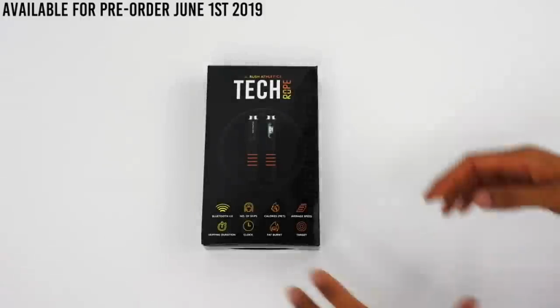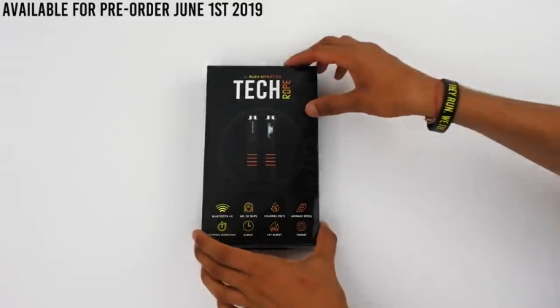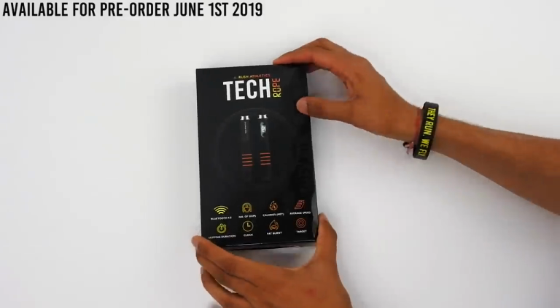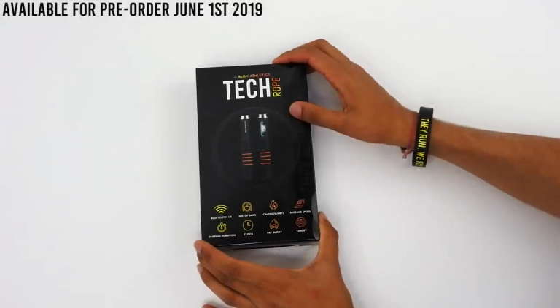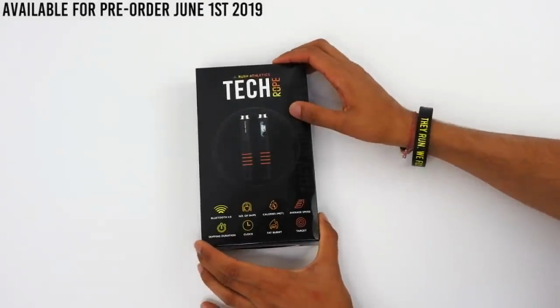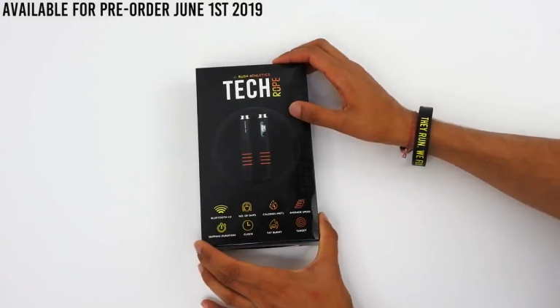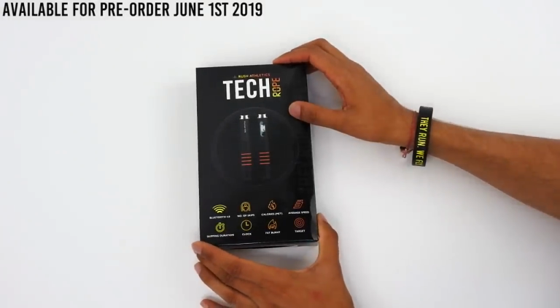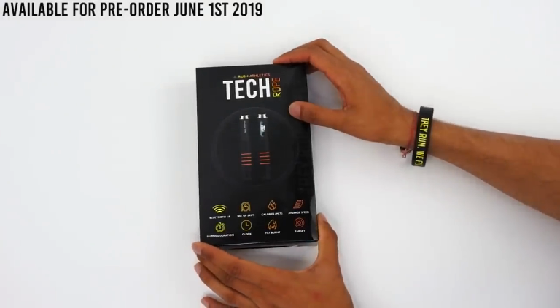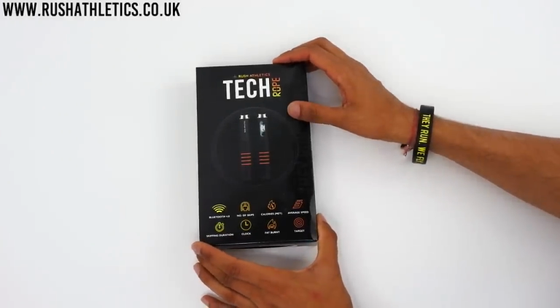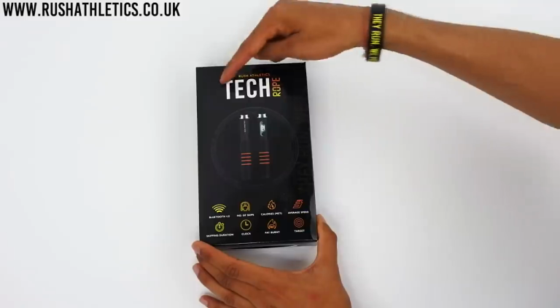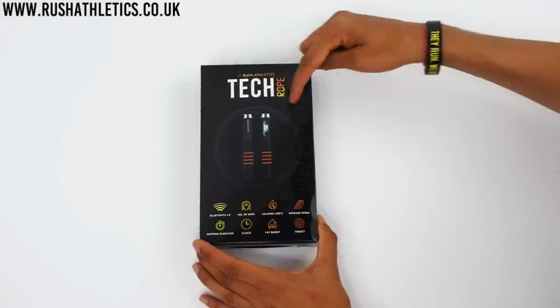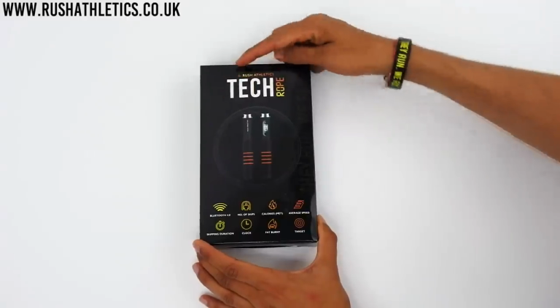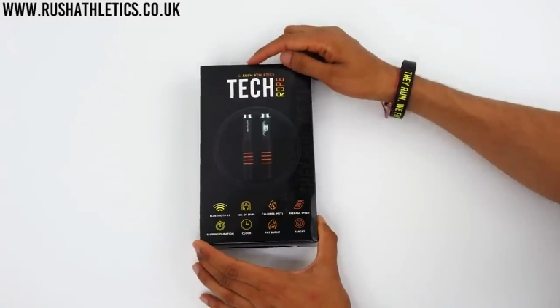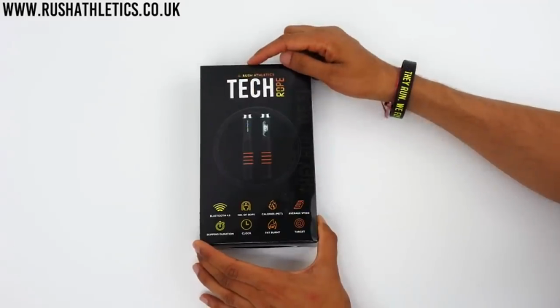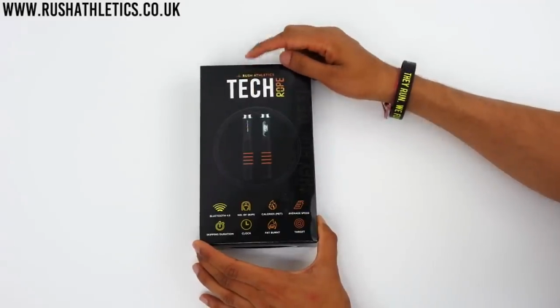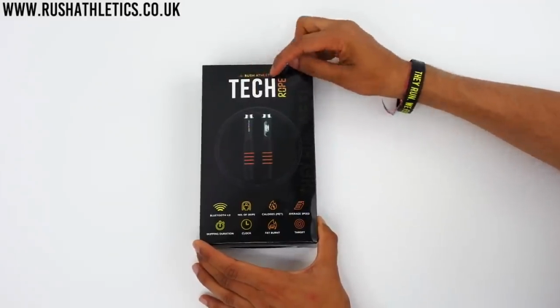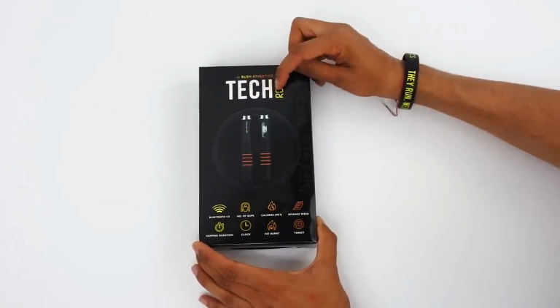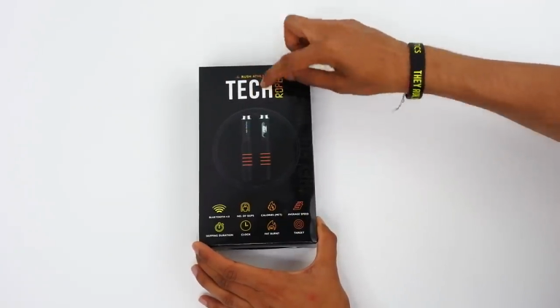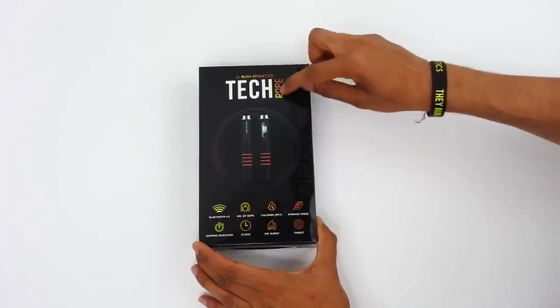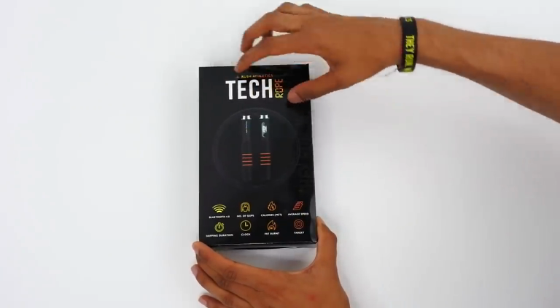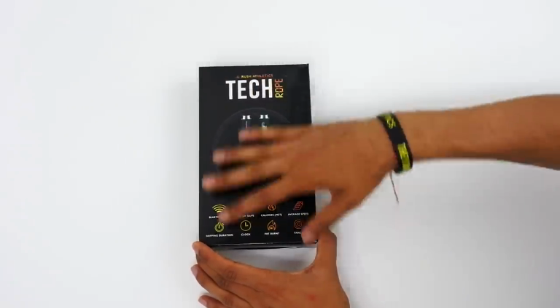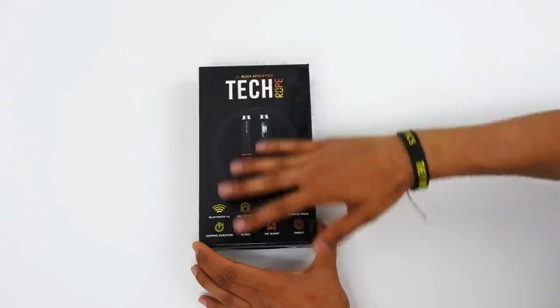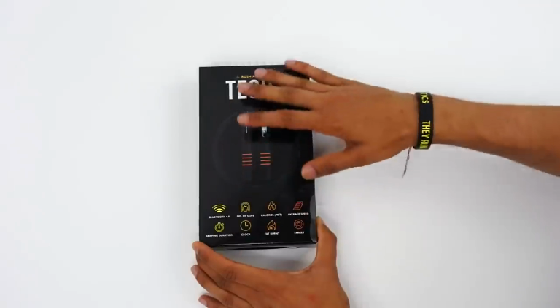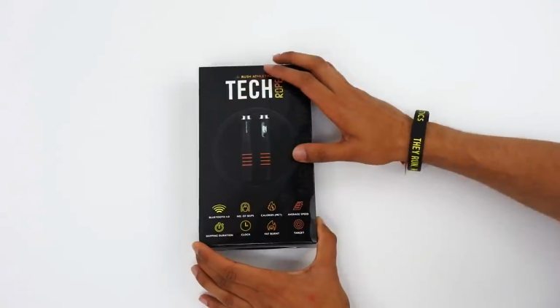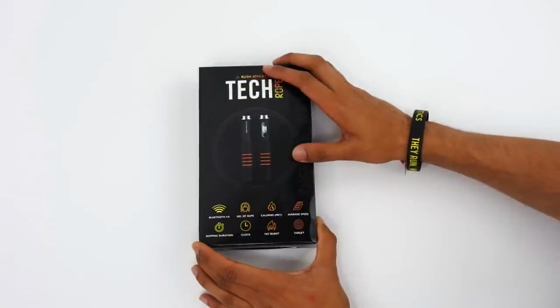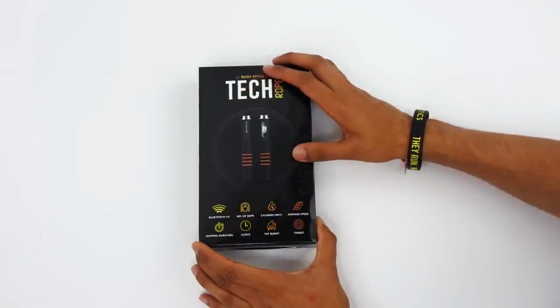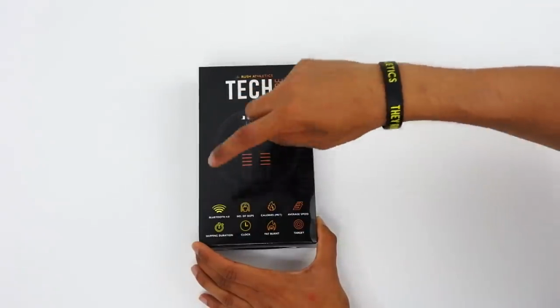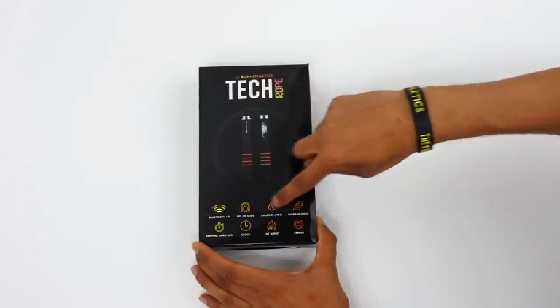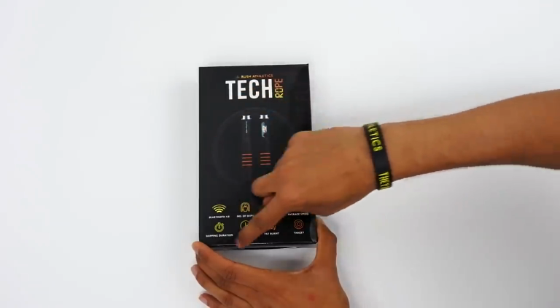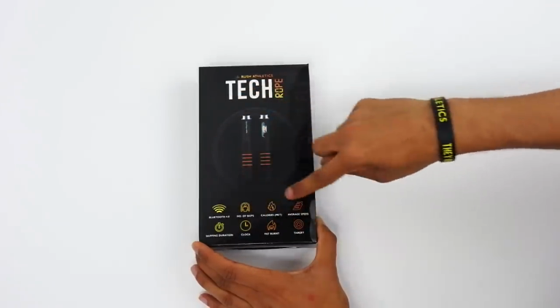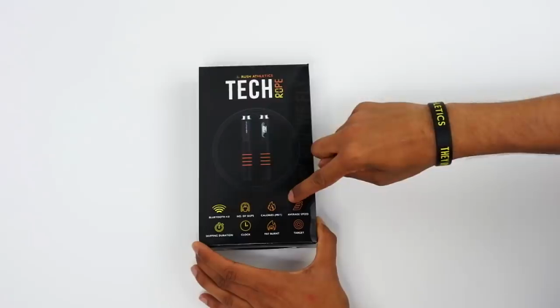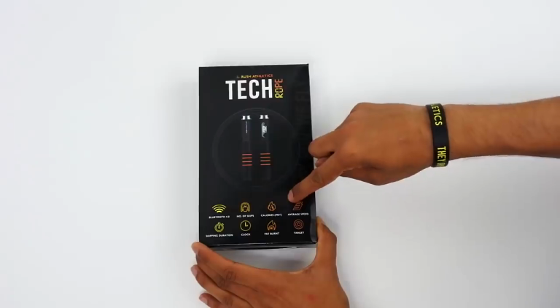Alright guys, we're going to do the unboxing of the tech rope right now. What you're going to see is we've got the customary hallmark branding - Rush Athletics tech rope in this orange color - and it kind of has this theme of orange going through the rope. Then you're going to see the features it has down at the bottom.